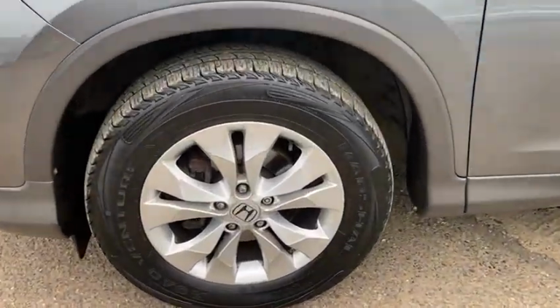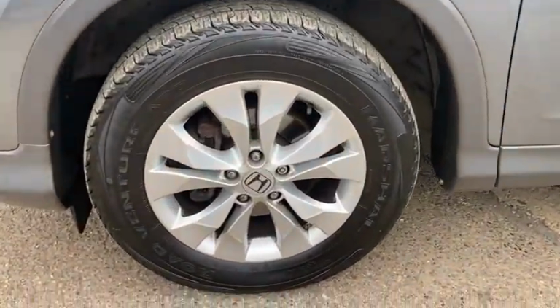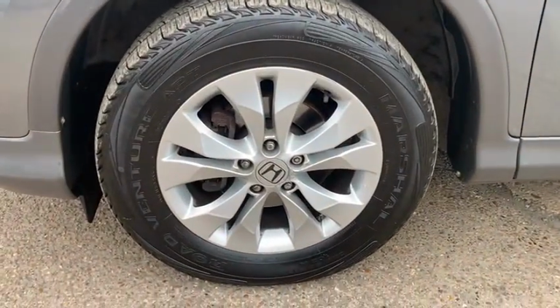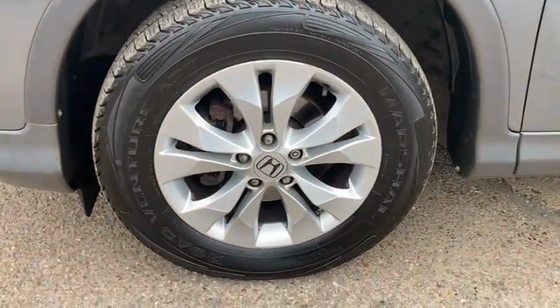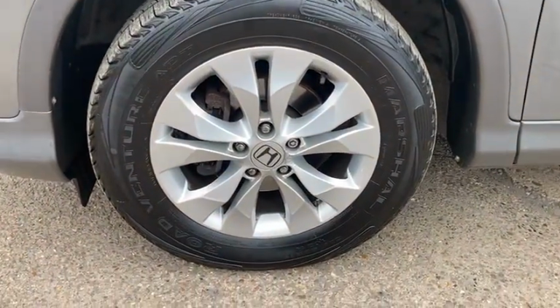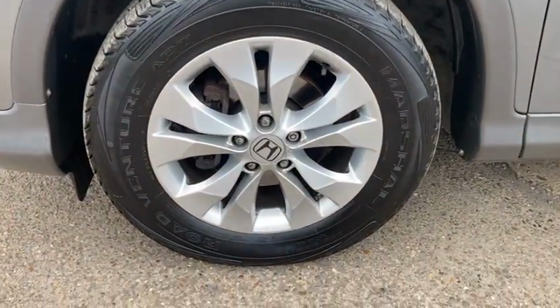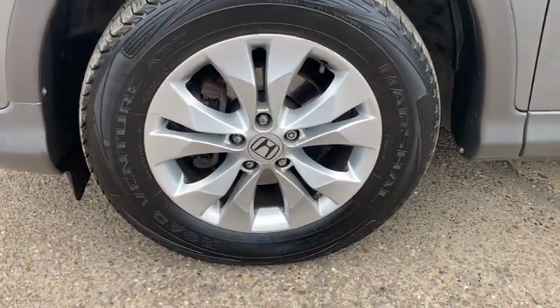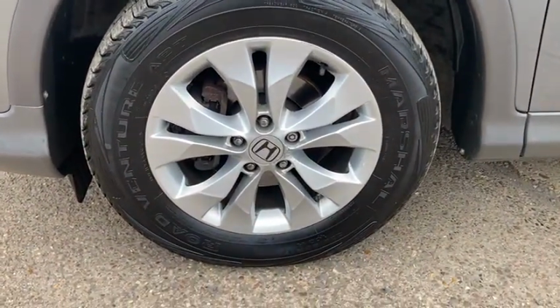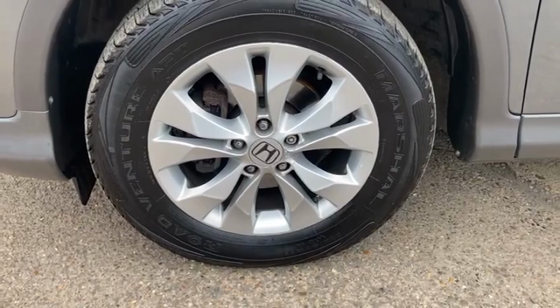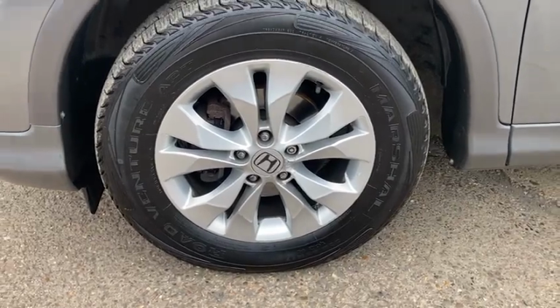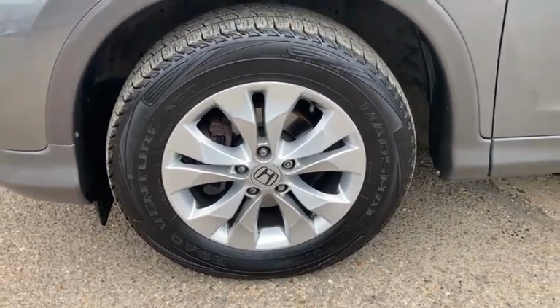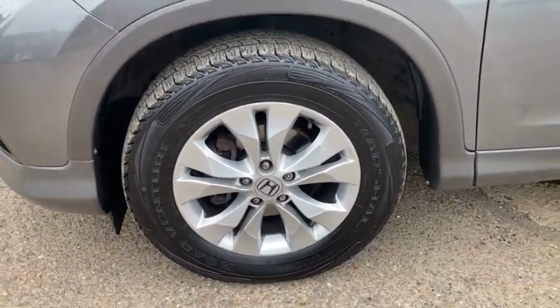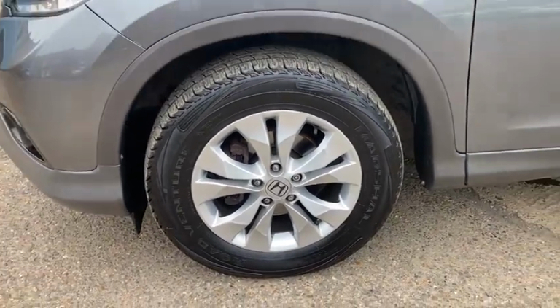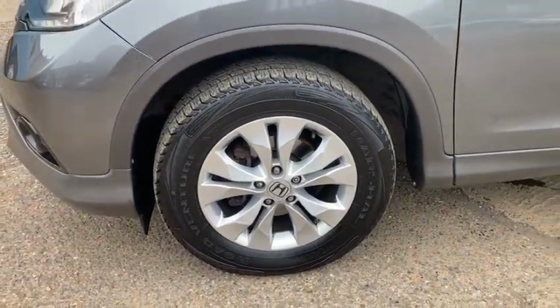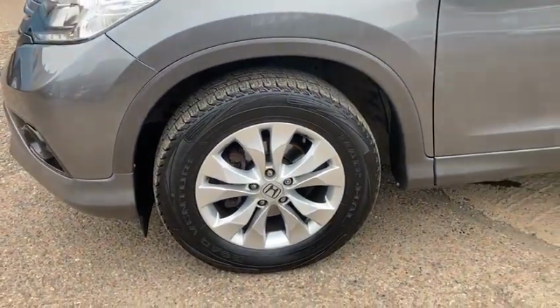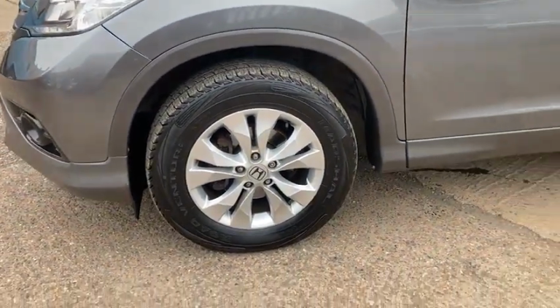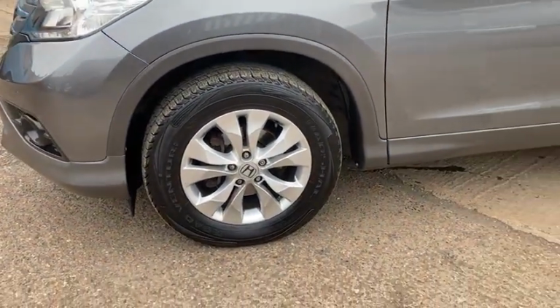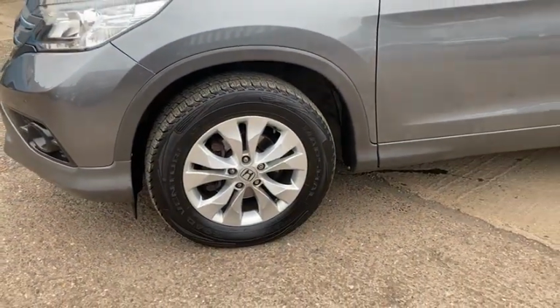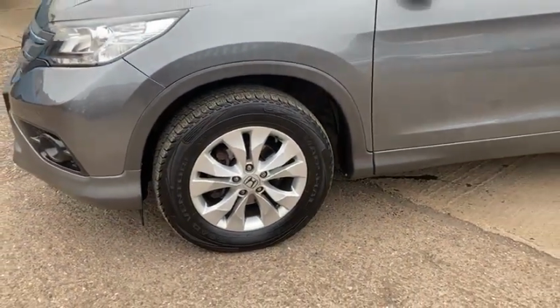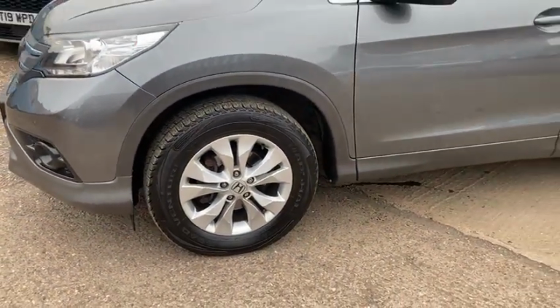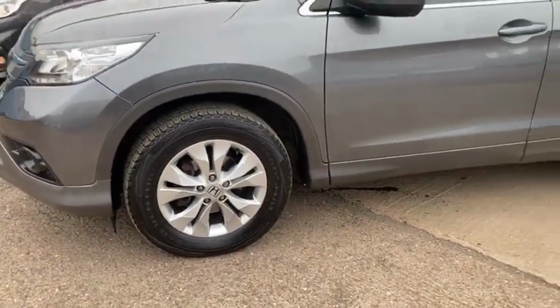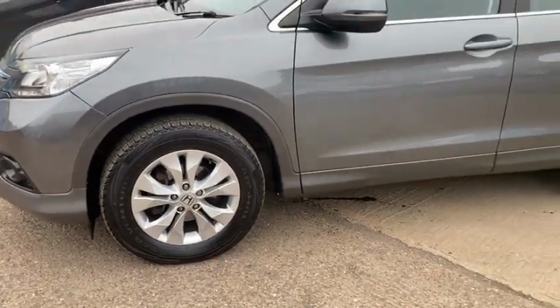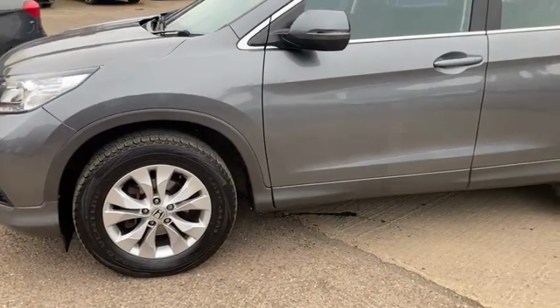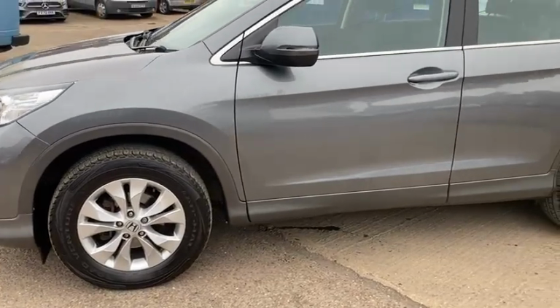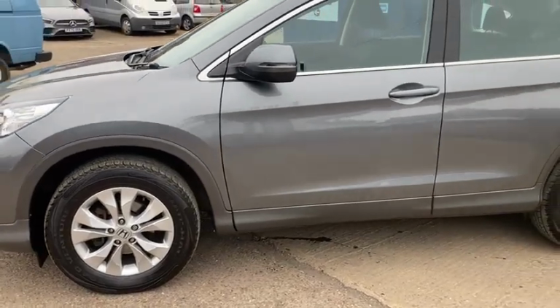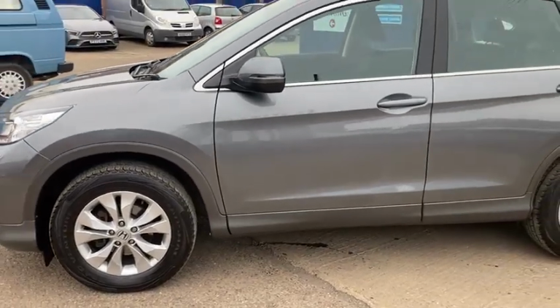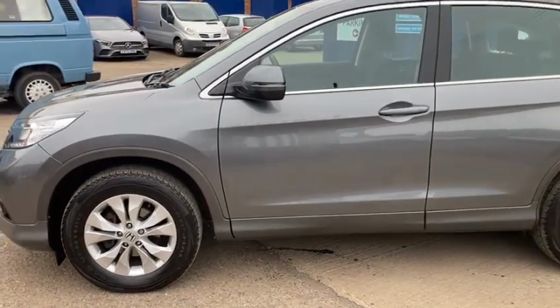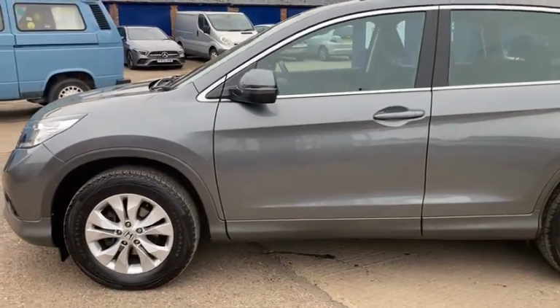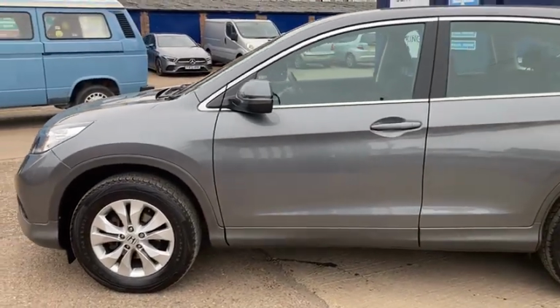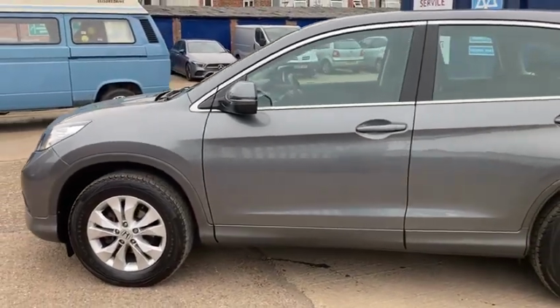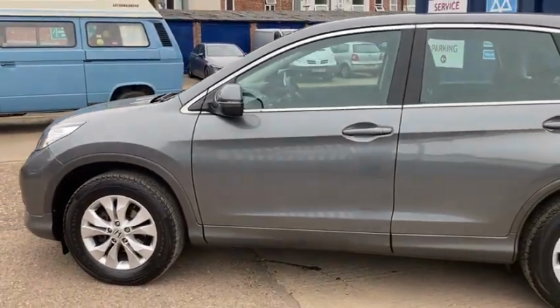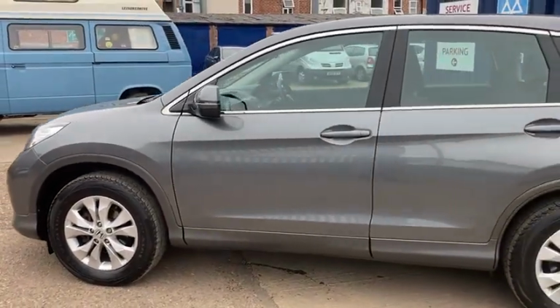It's got the lovely 17-inch alloy wheels, all in fantastic condition. It's got good tyres all around, and it does look really nice in the grey.